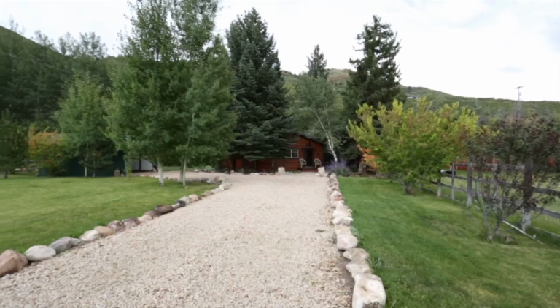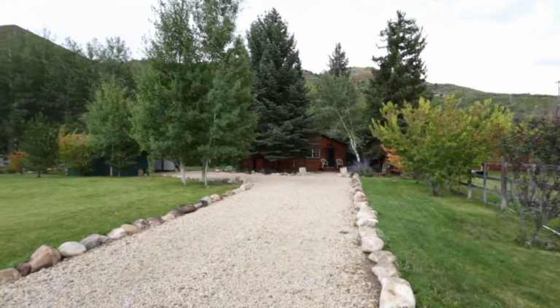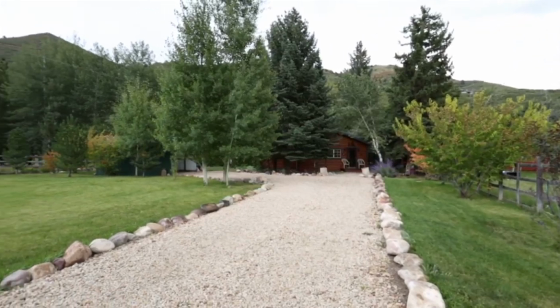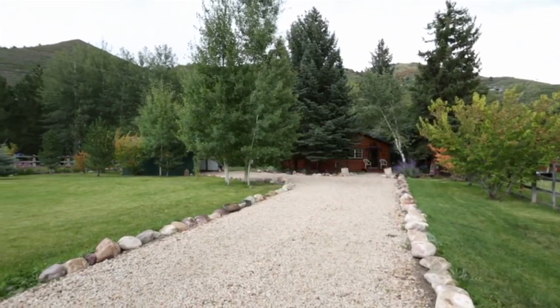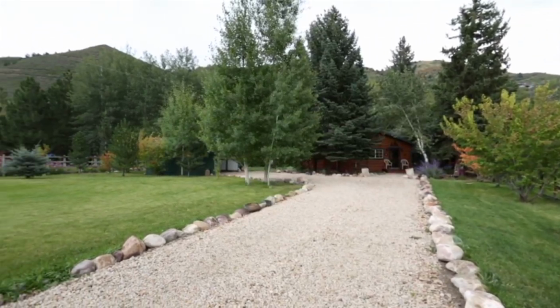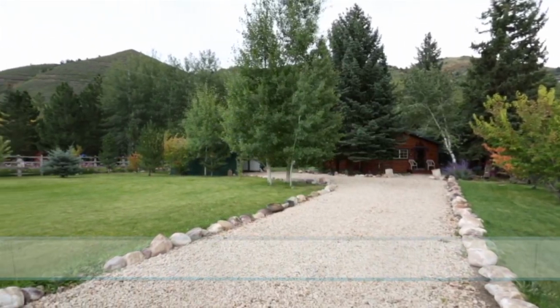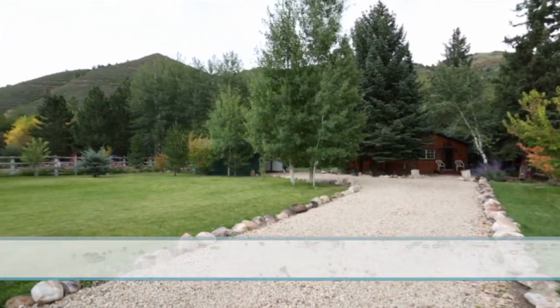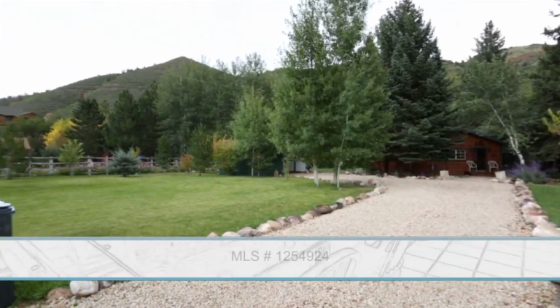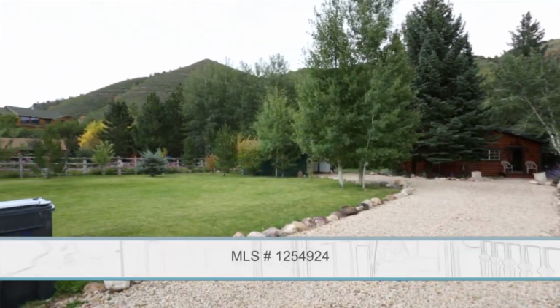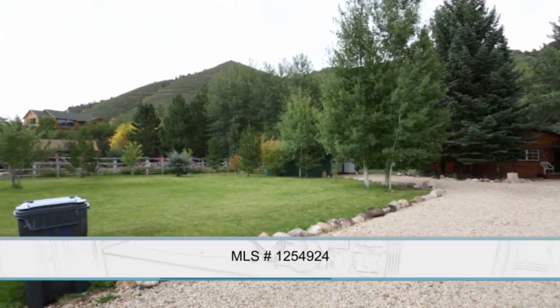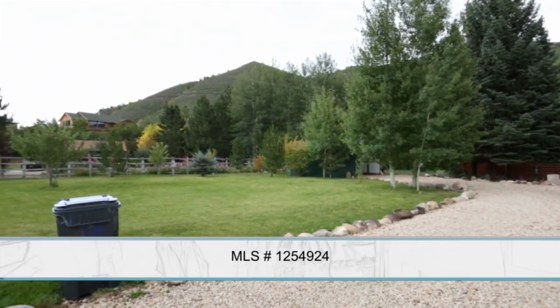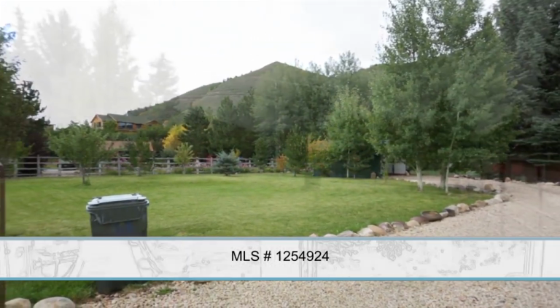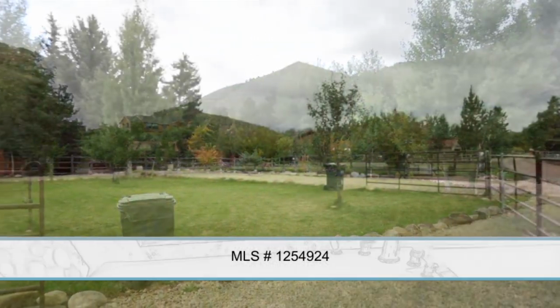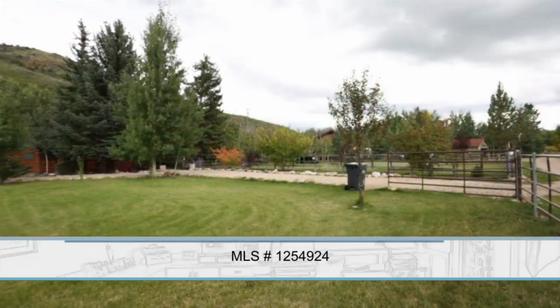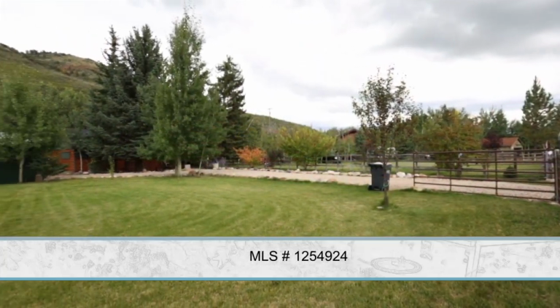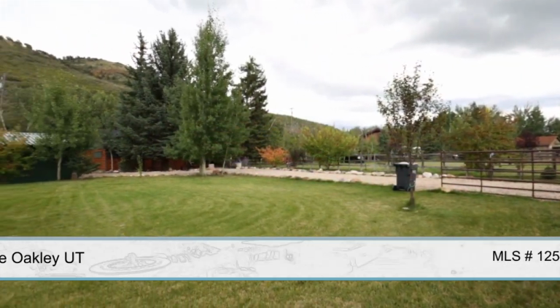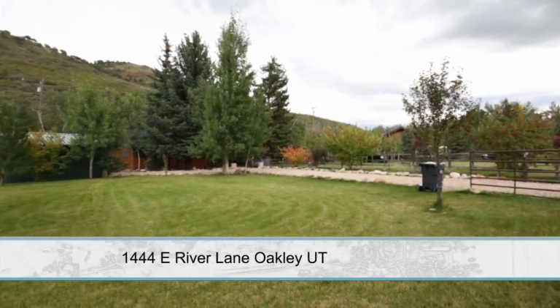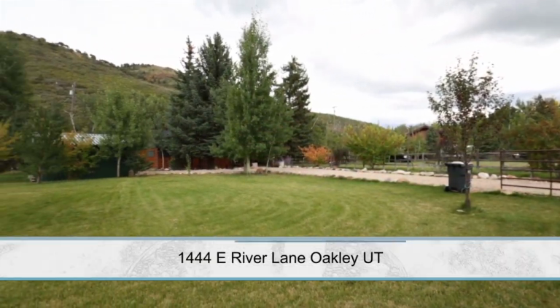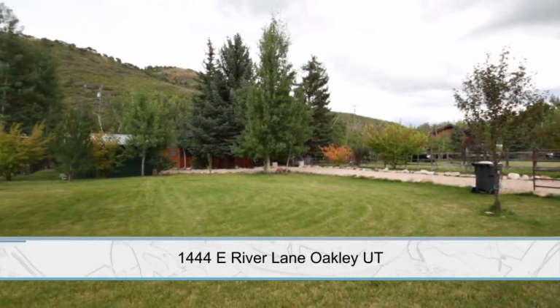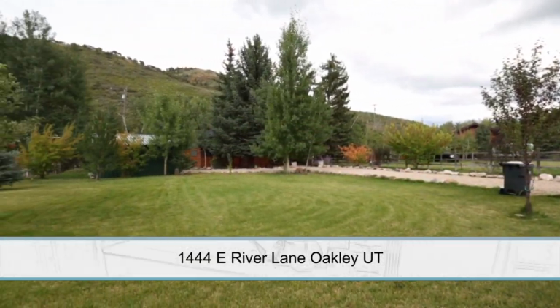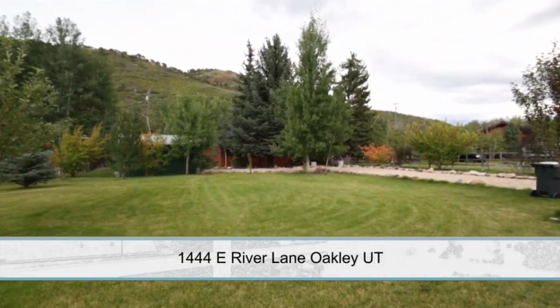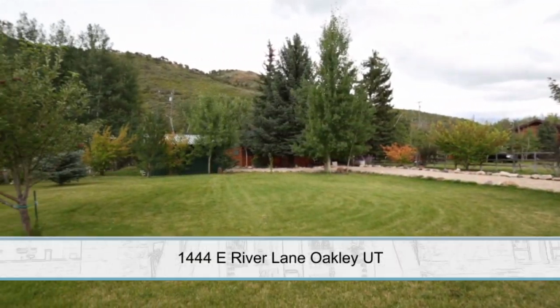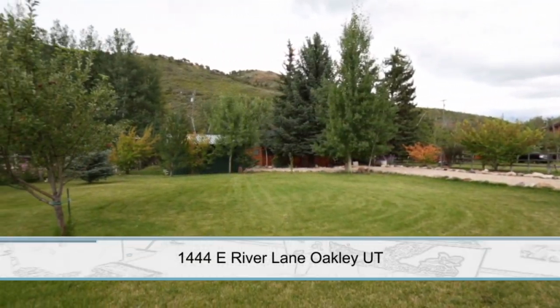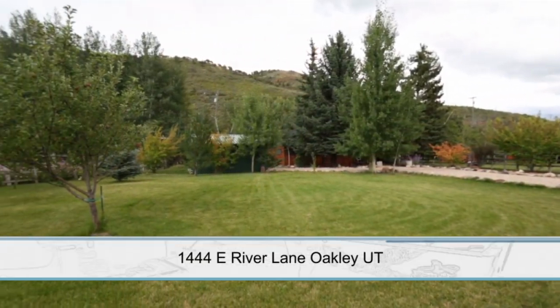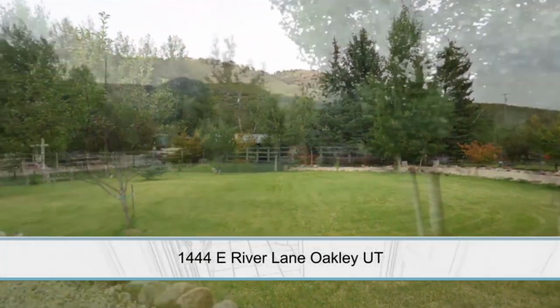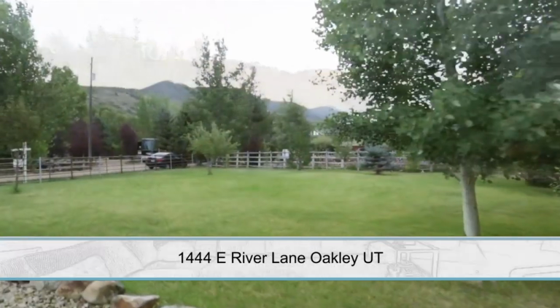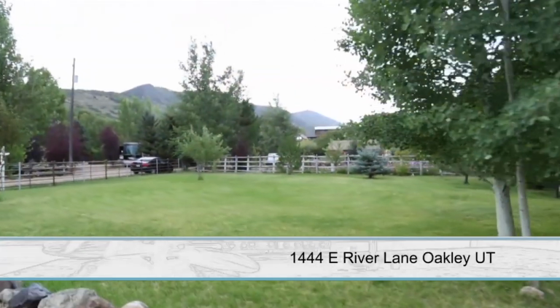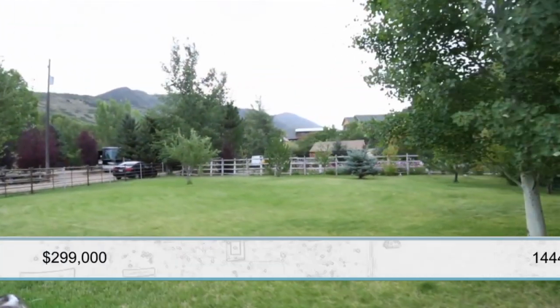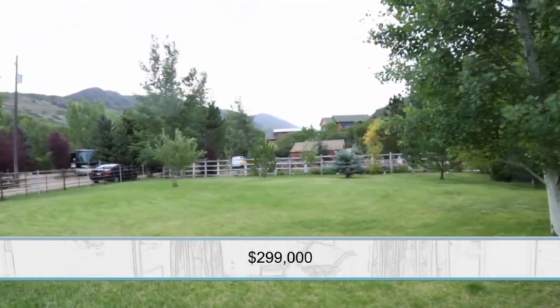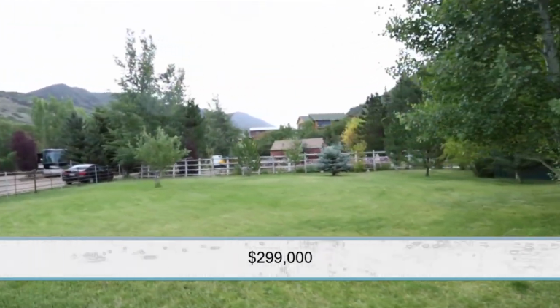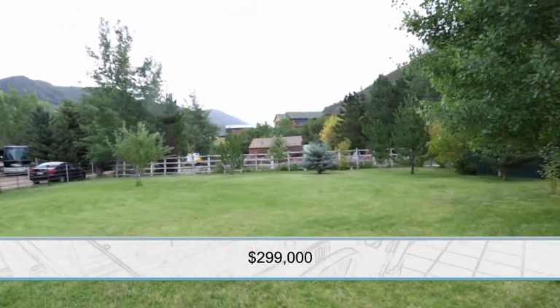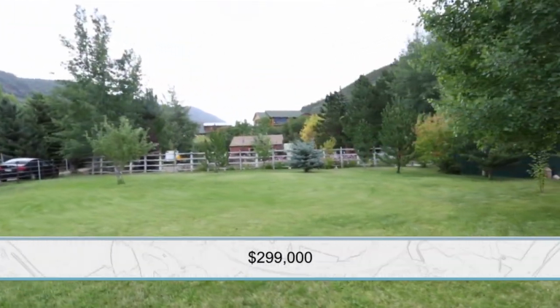So, Darren, we're headed up towards the Uintas, and we're going to Oakley. Beautiful place. I love it. And if people don't know where Oakley is, if you're headed out towards Park City, you make a left. It's just right between Jordanelle and Rockport Reservoir.